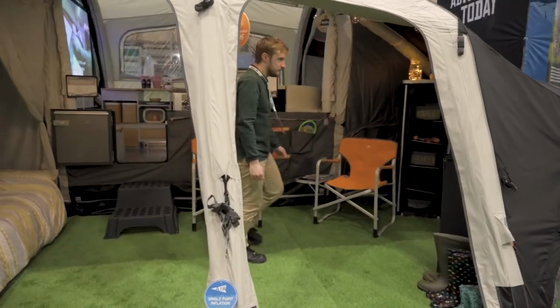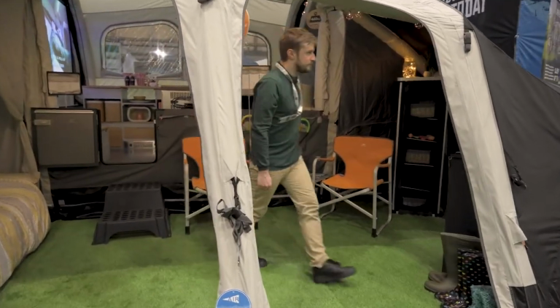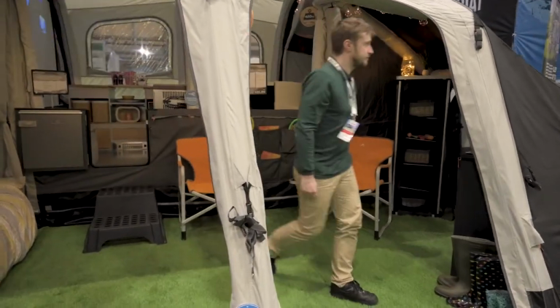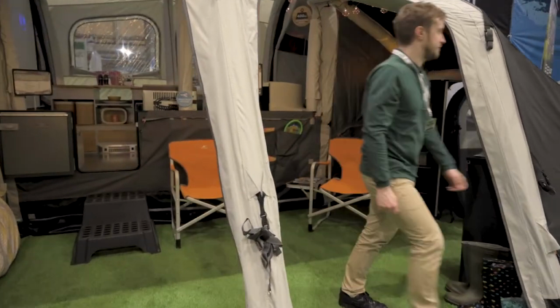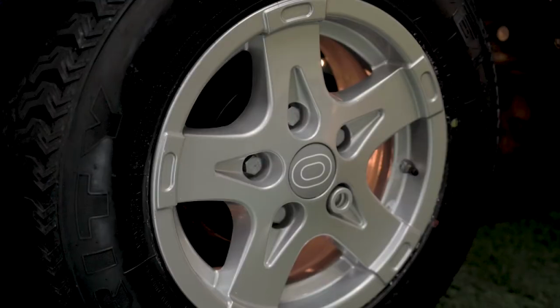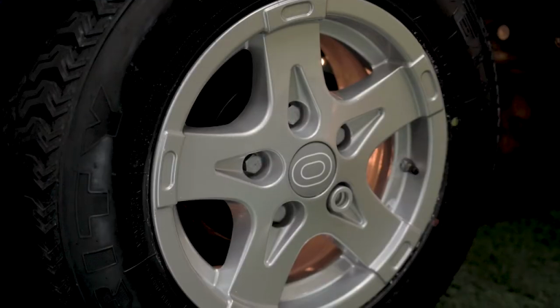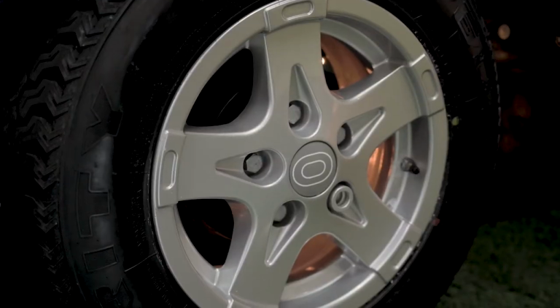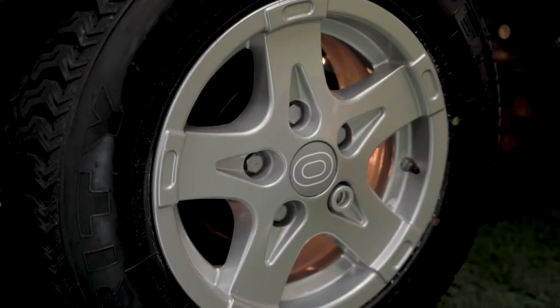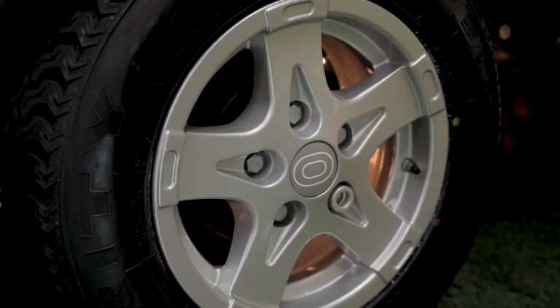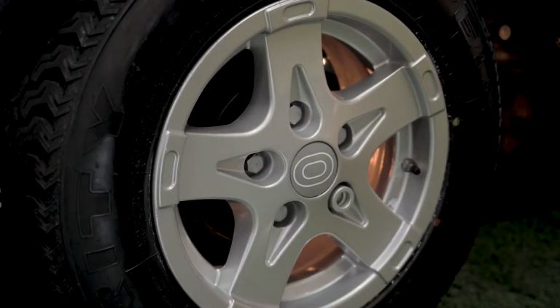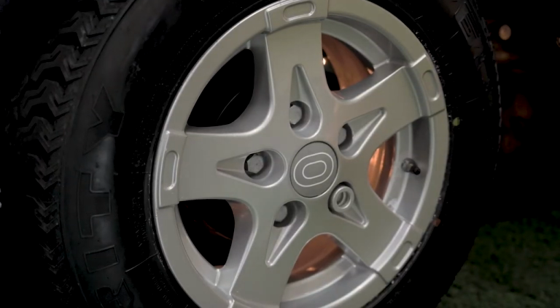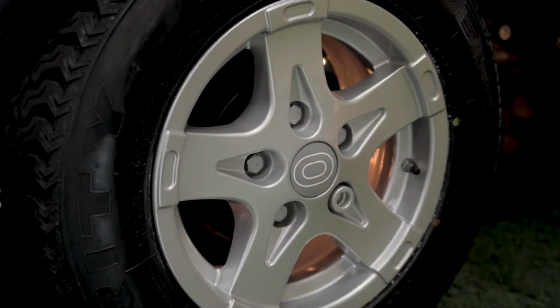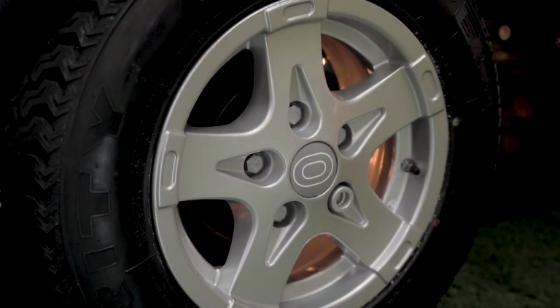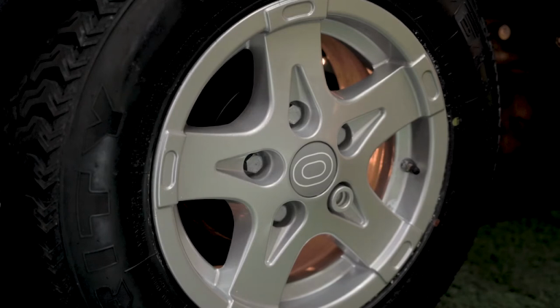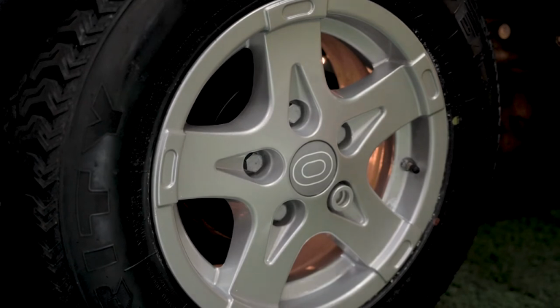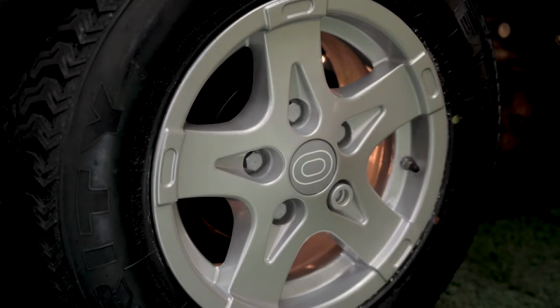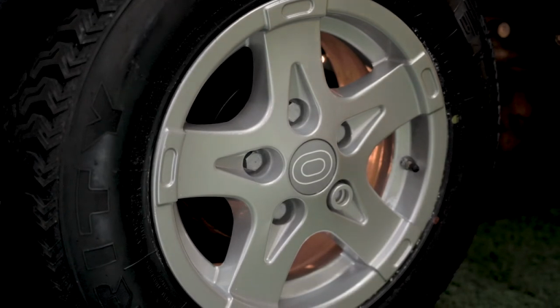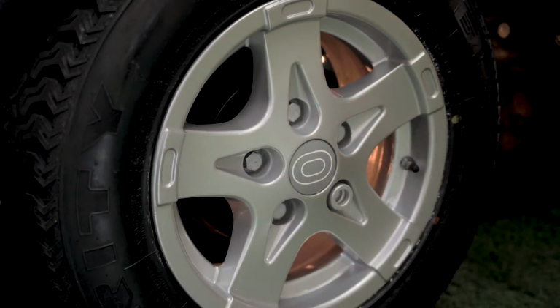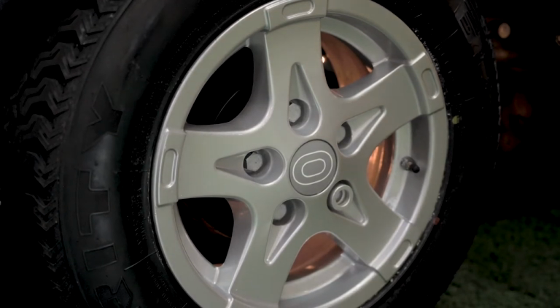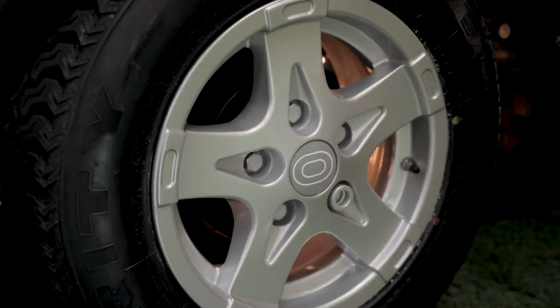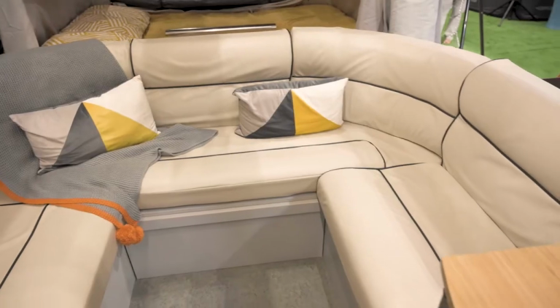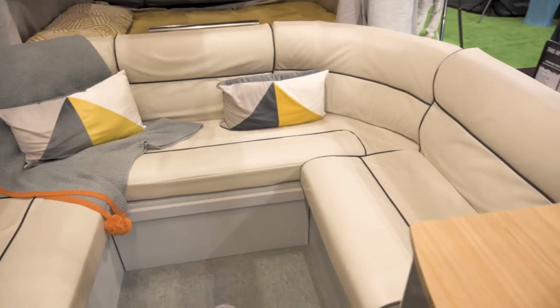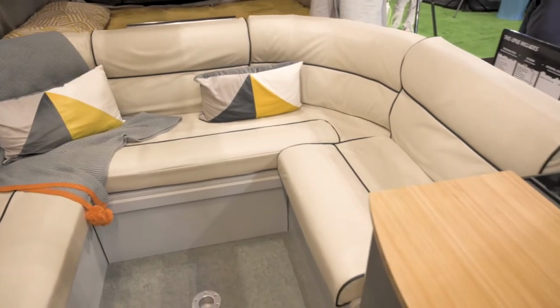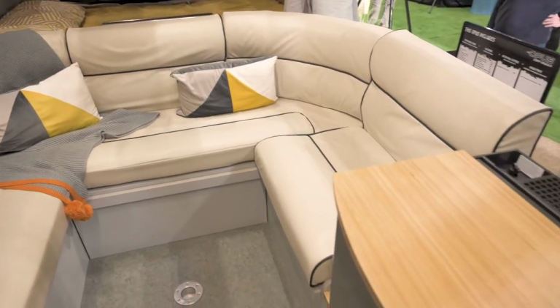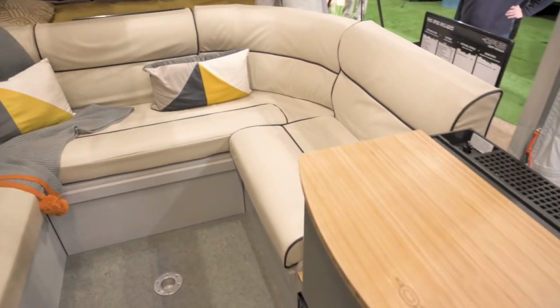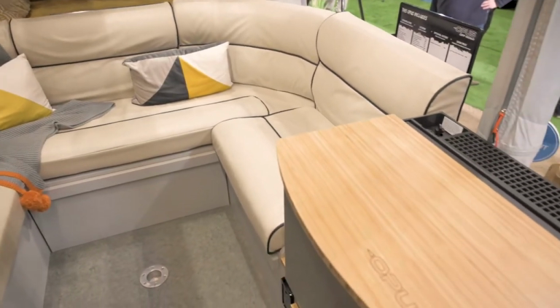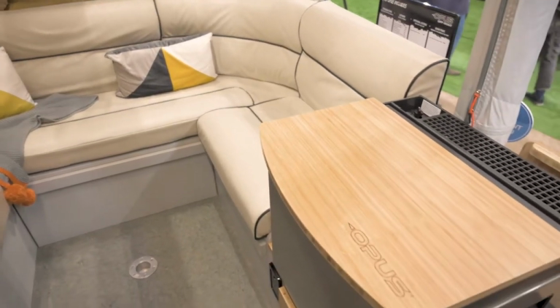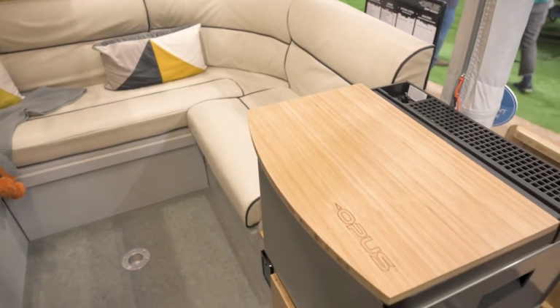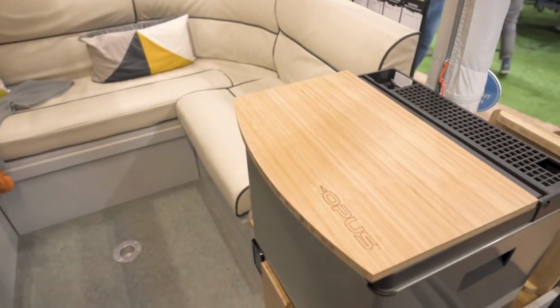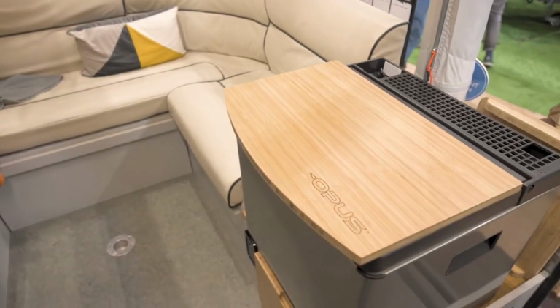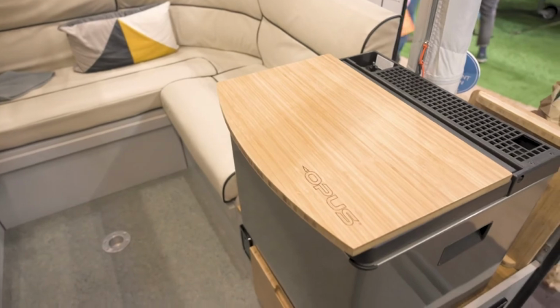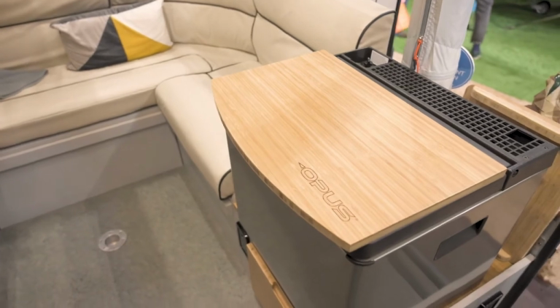Alloy wheels and a spare wheel and carrier are included along with a high-security wheel lock for complete peace of mind. Meals will be done in a flash with the addition of the microwave and three-way fridge.